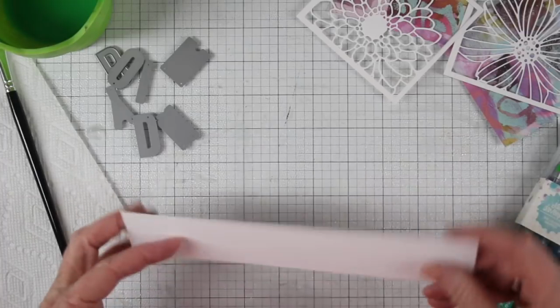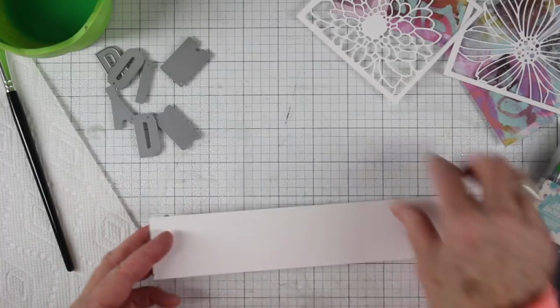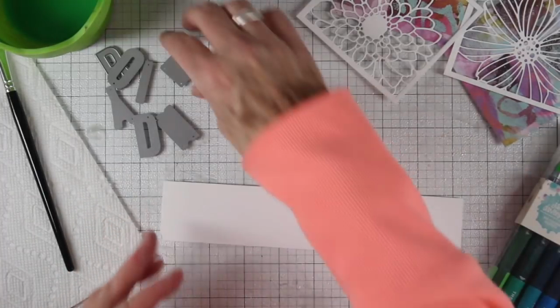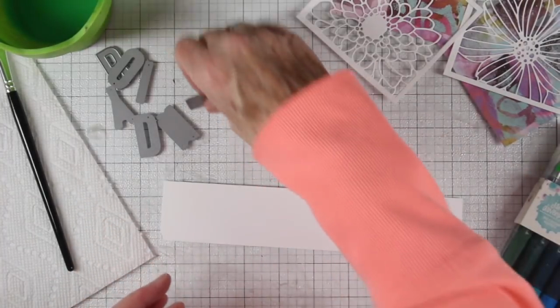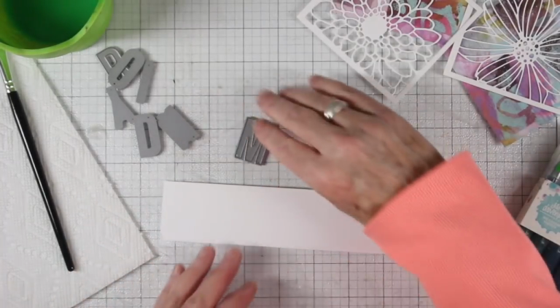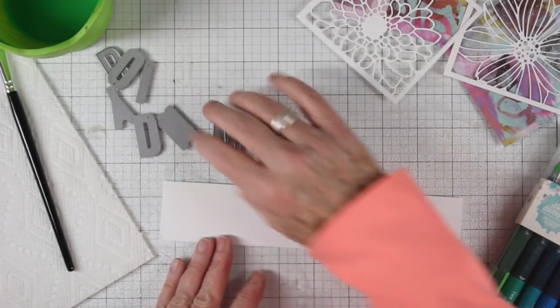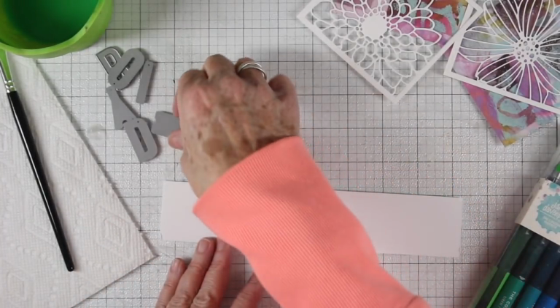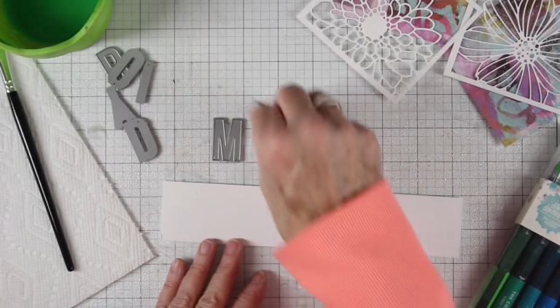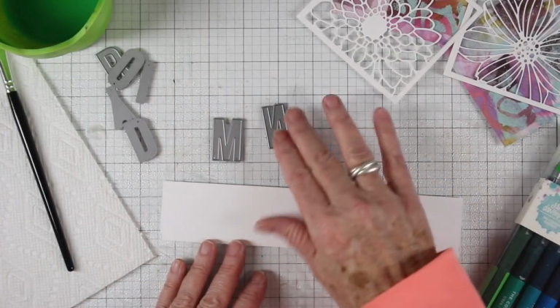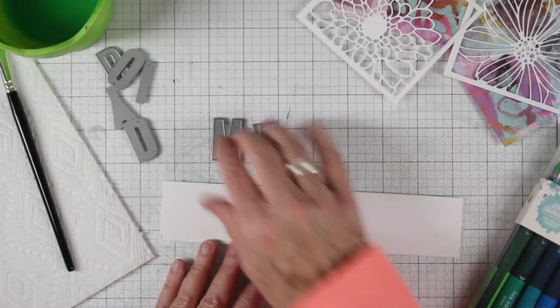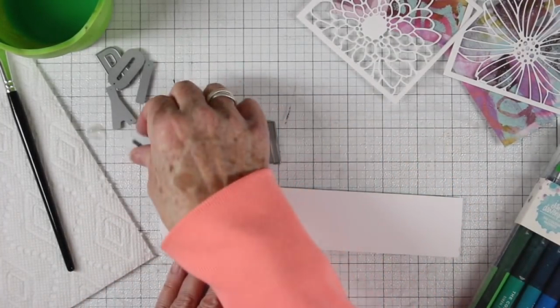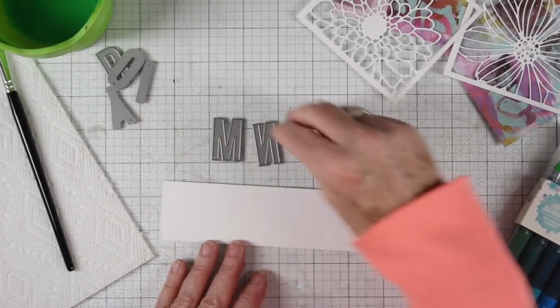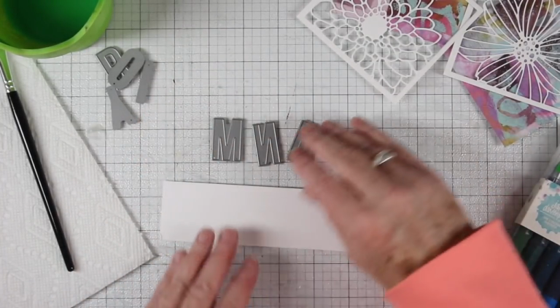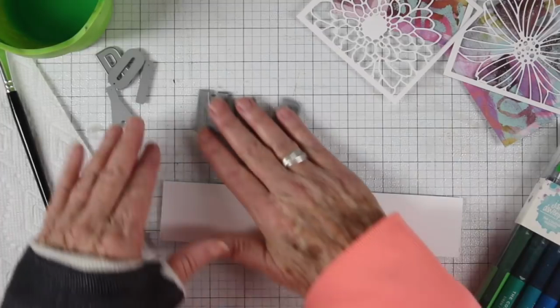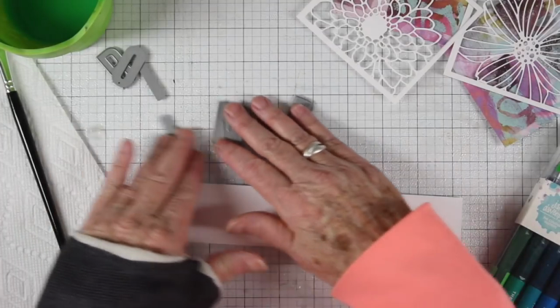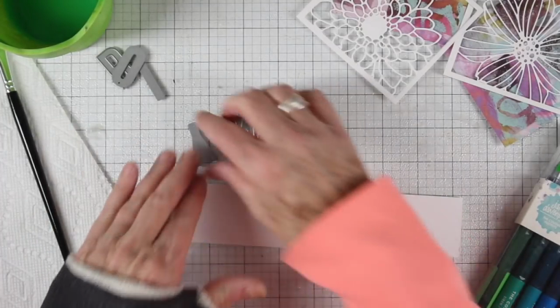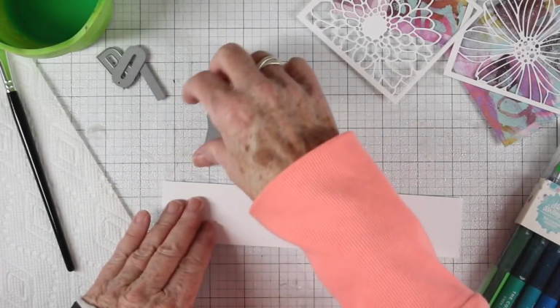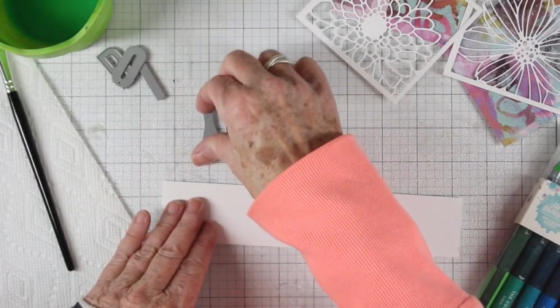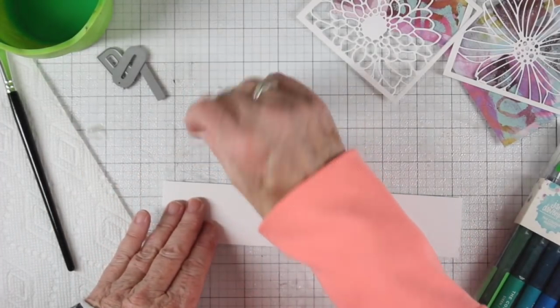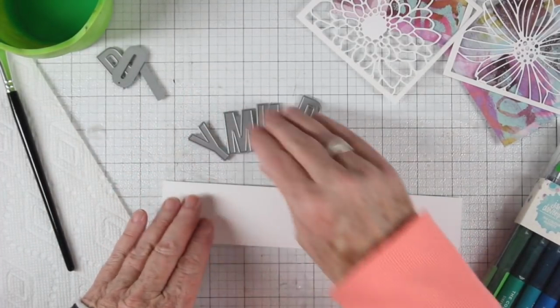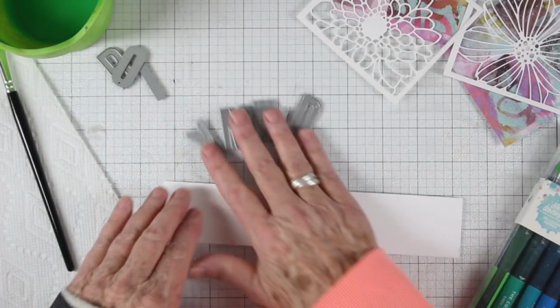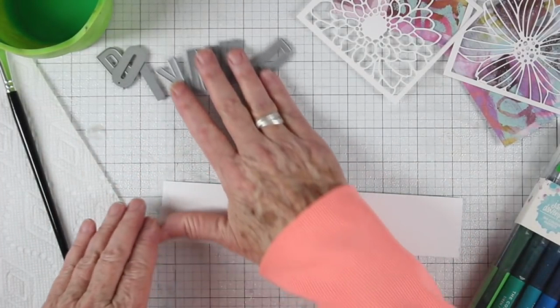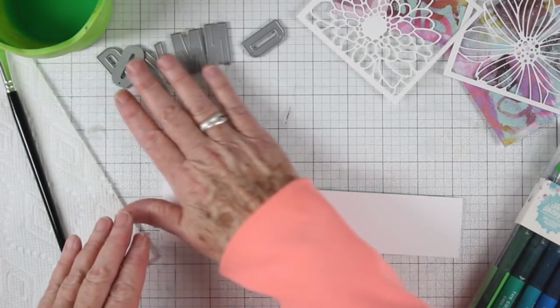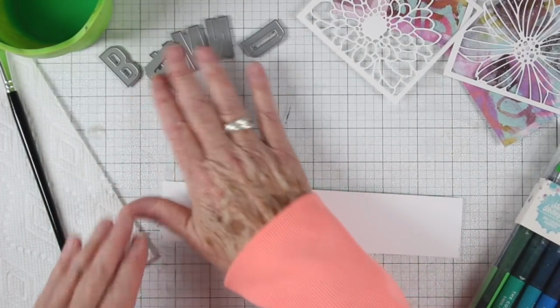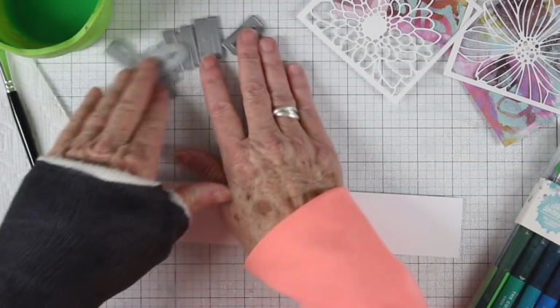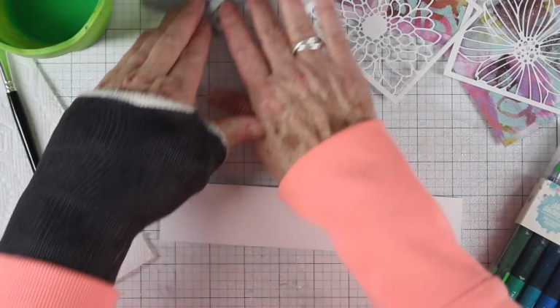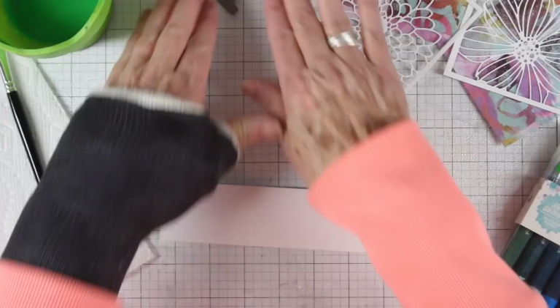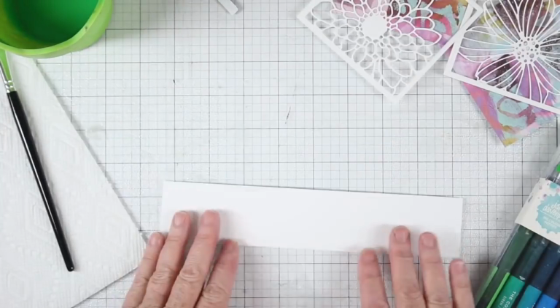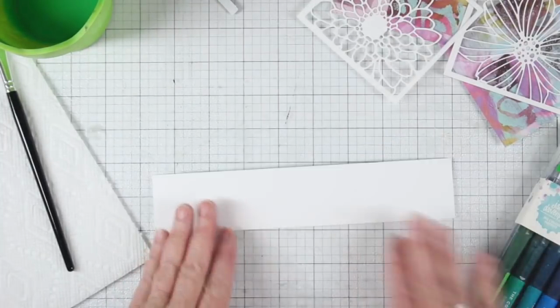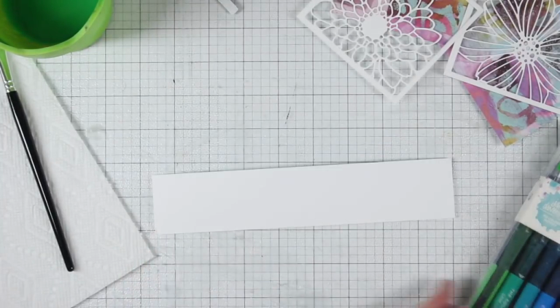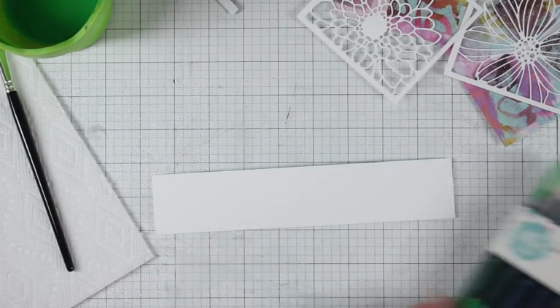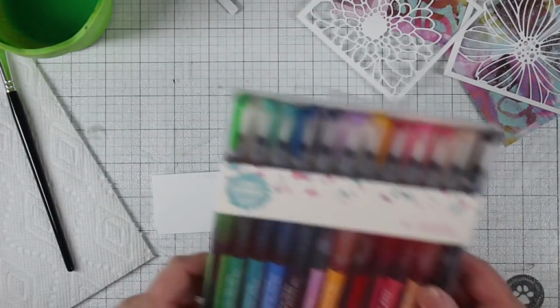I'm going to work on all the pieces and parts and then put everything together when I'm done. I have some Tim Holtz Distress watercolor cardstock and the all caps alphabets — these are Kathy Zelsky's designs for Simon Says Stamp — and I'll be die cutting my title out of those, but first I want to watercolor my paper.